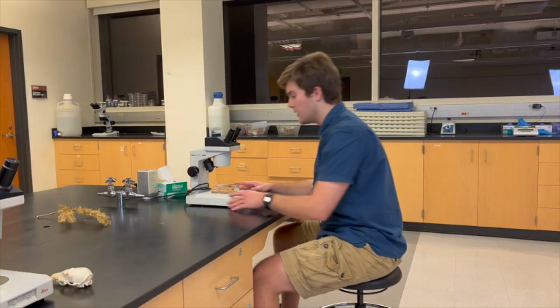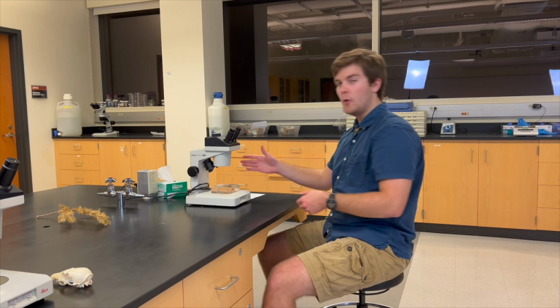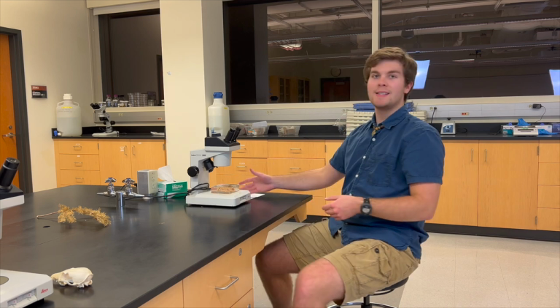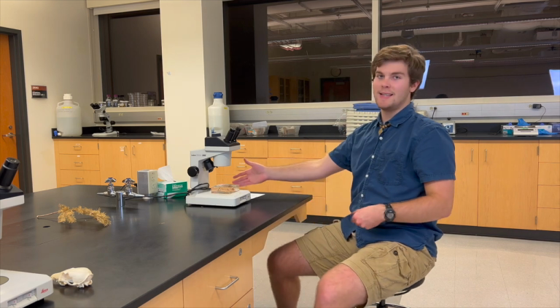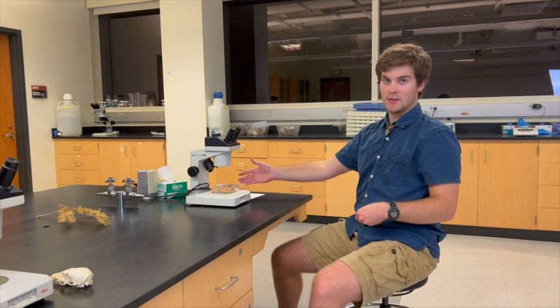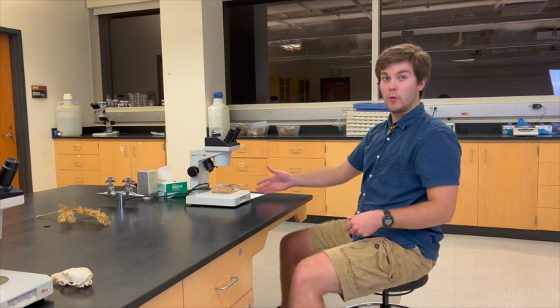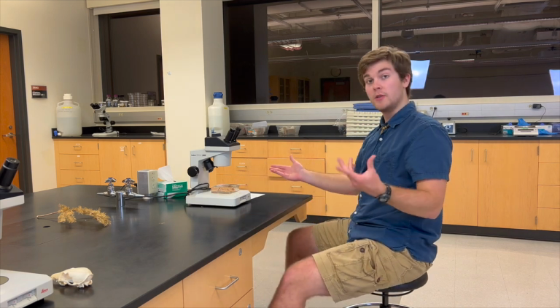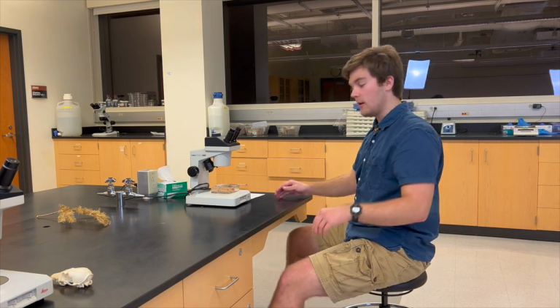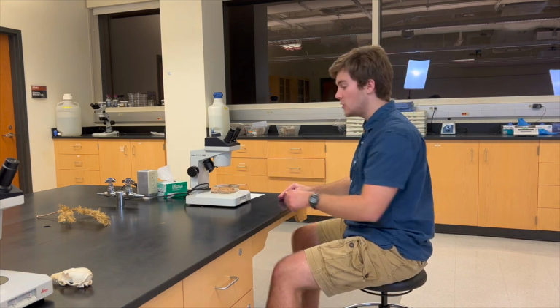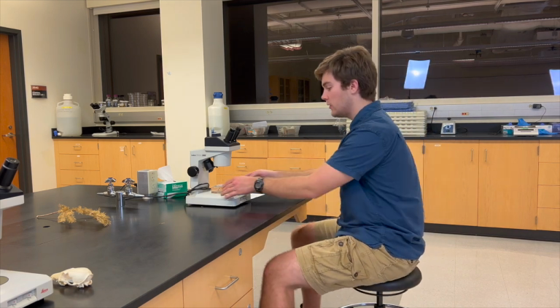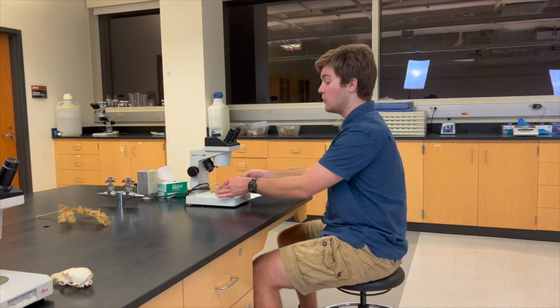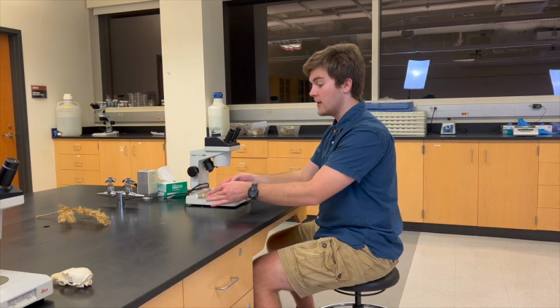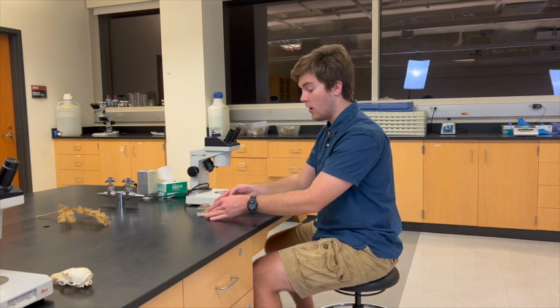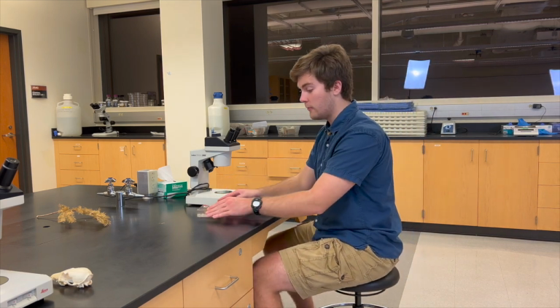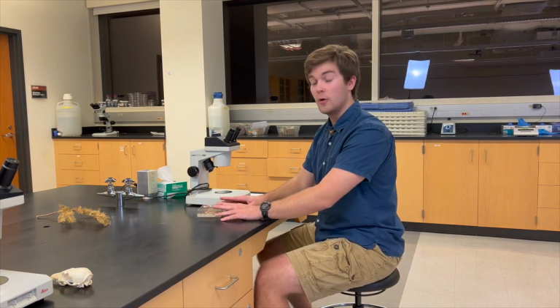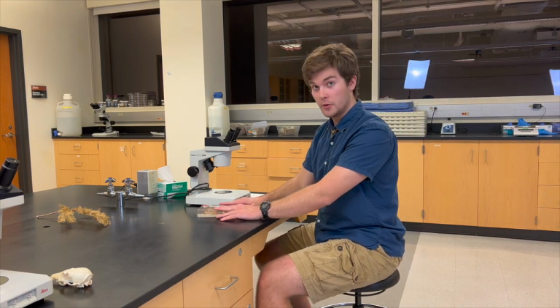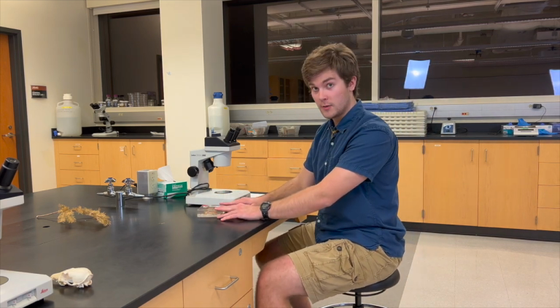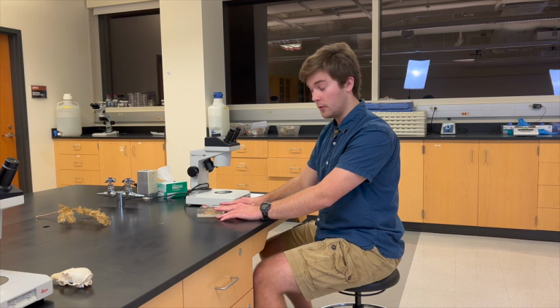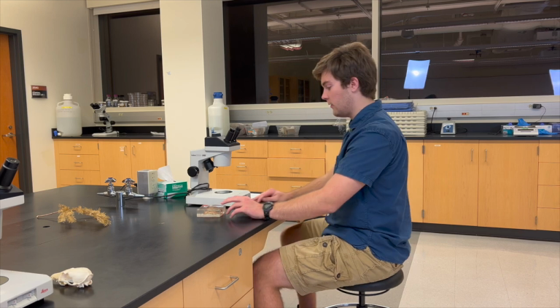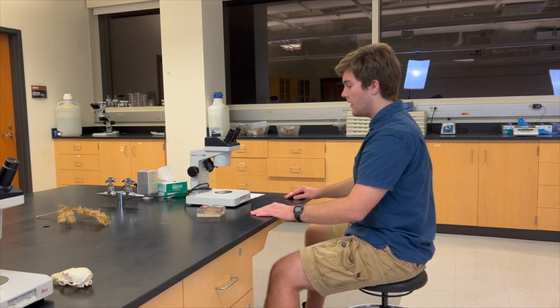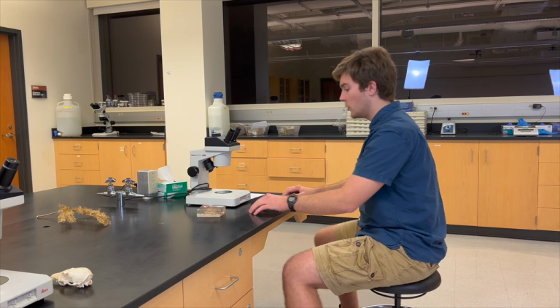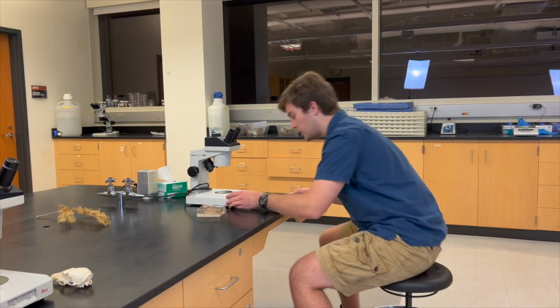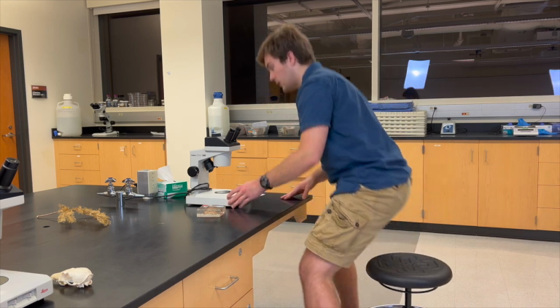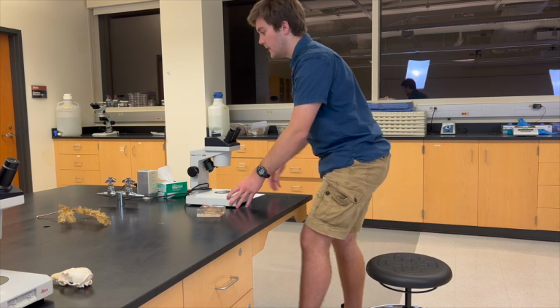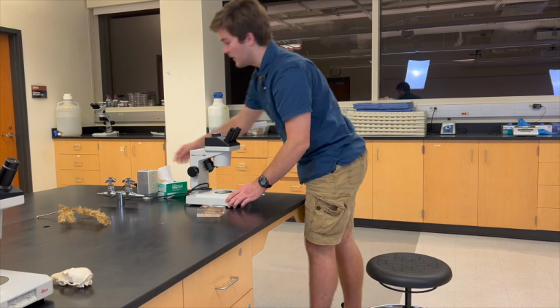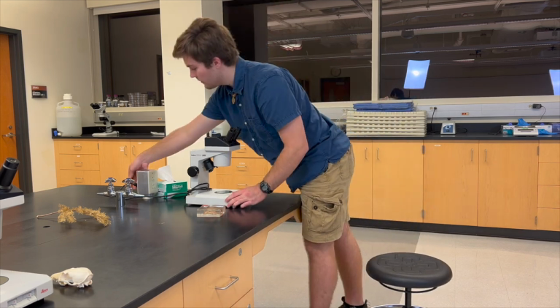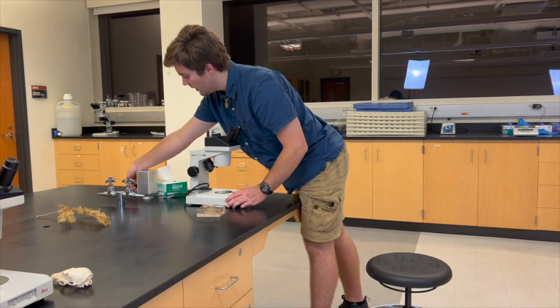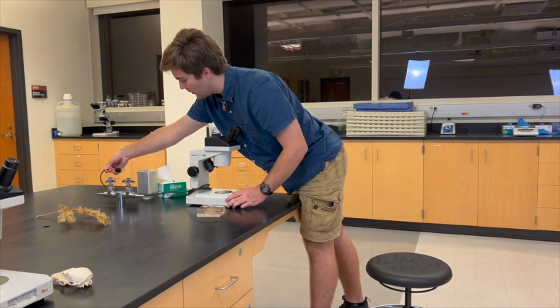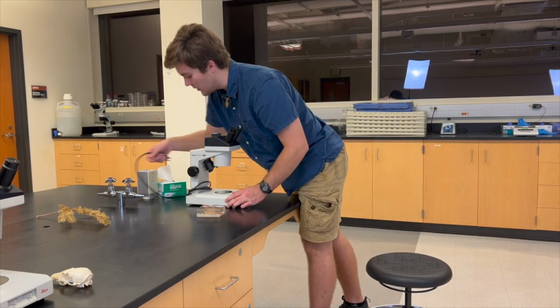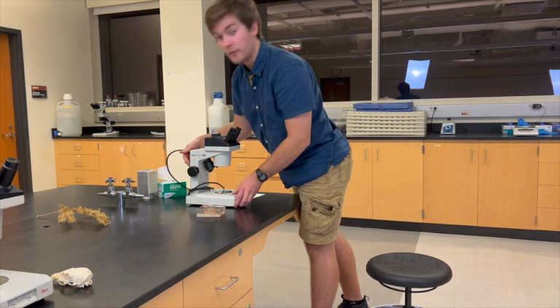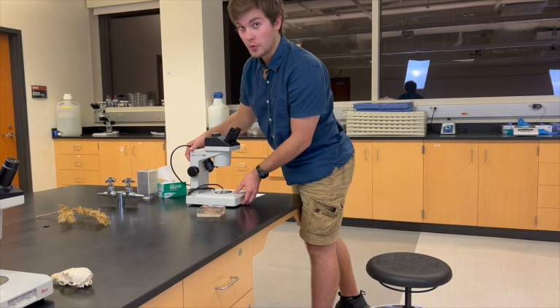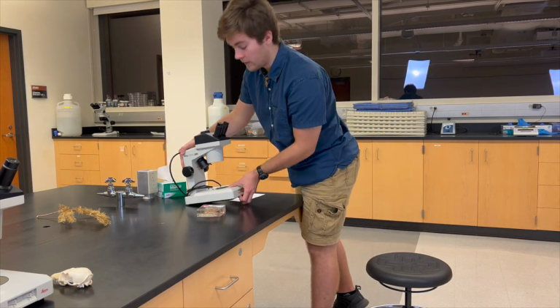So that's the dissecting scope. Once you're done, you move the specimen off, return it when you're done with it, and unplug the dissecting scope and return it to wherever you retrieved it from.